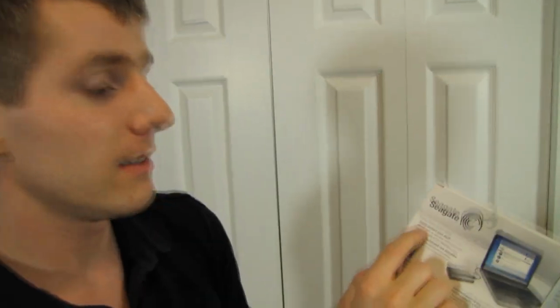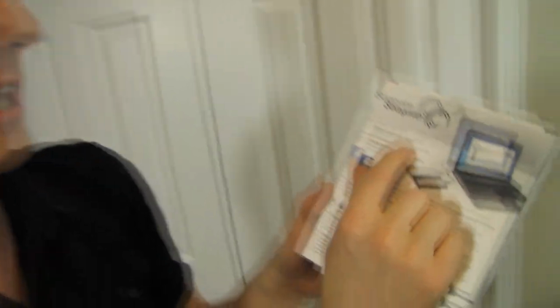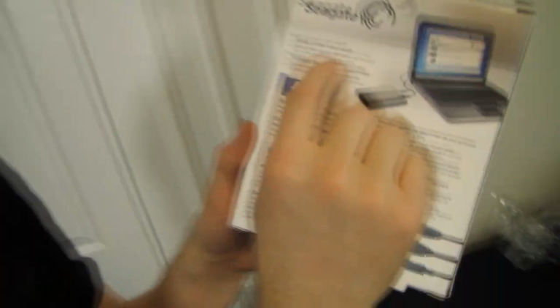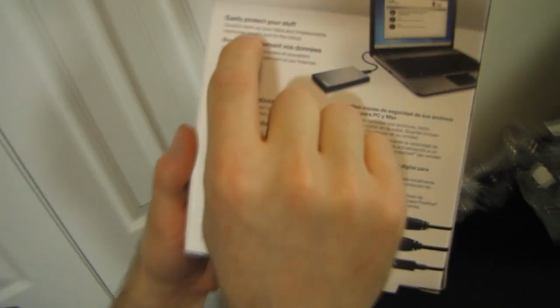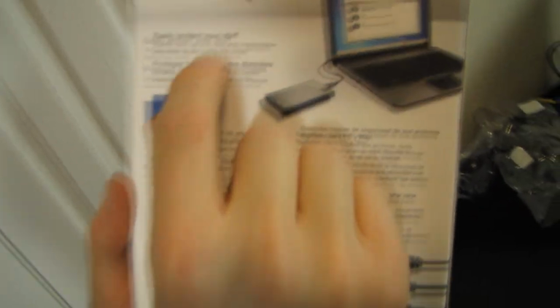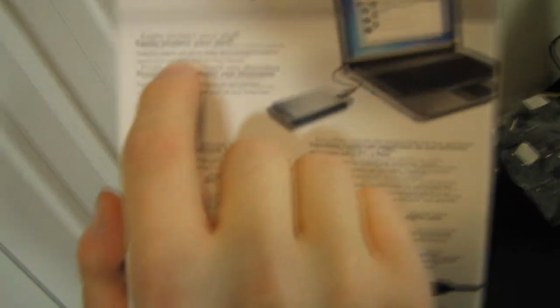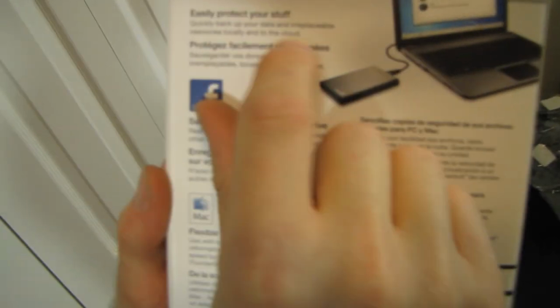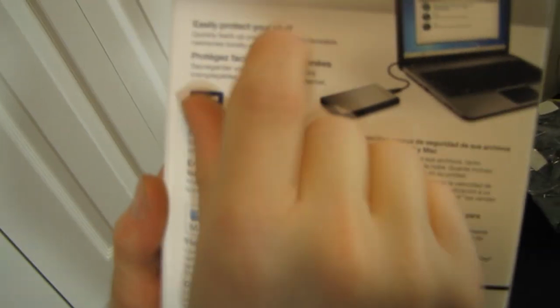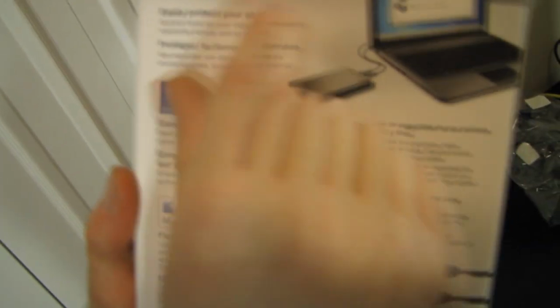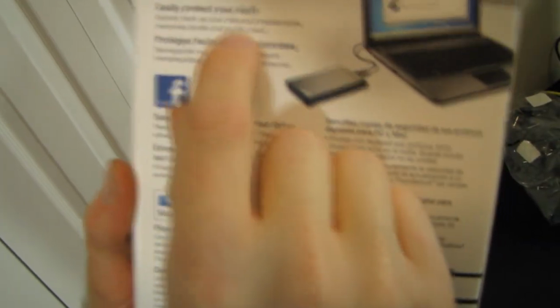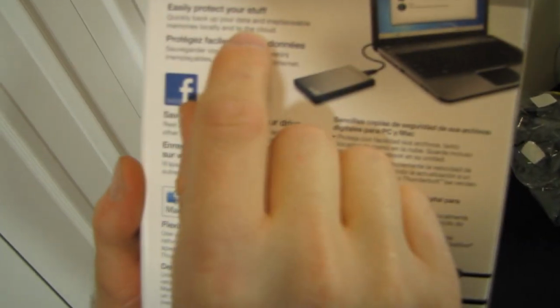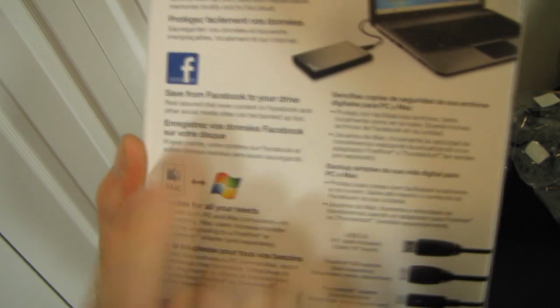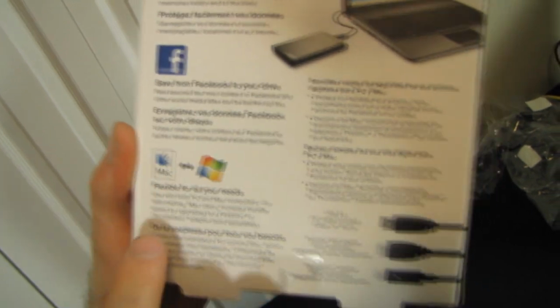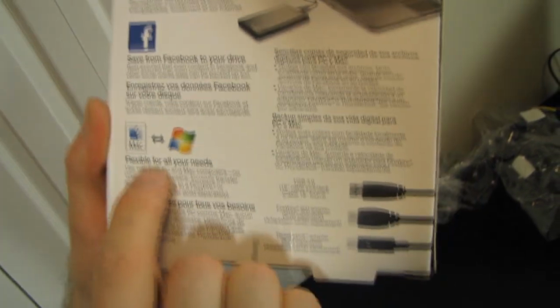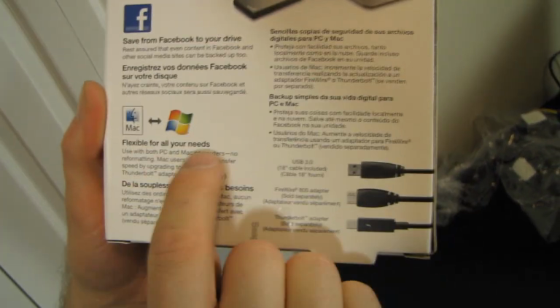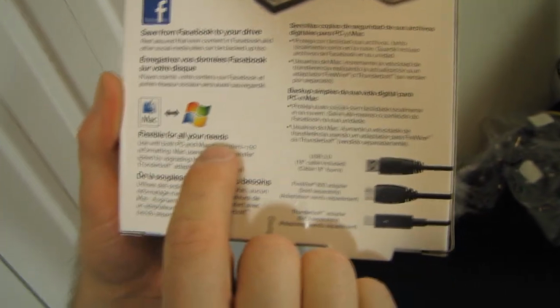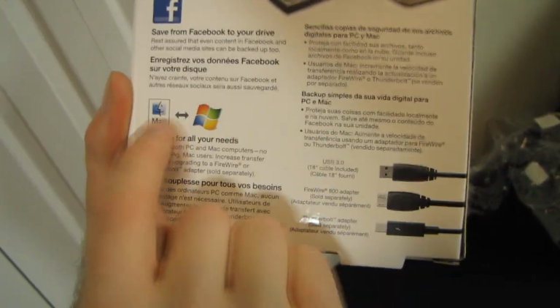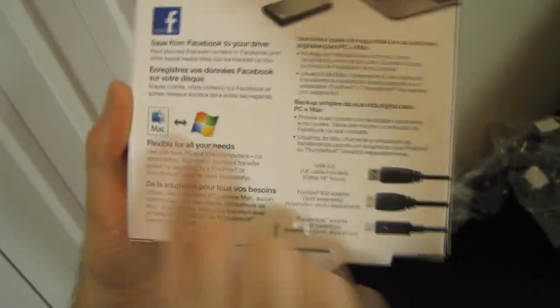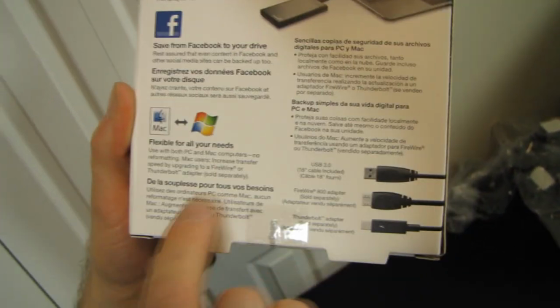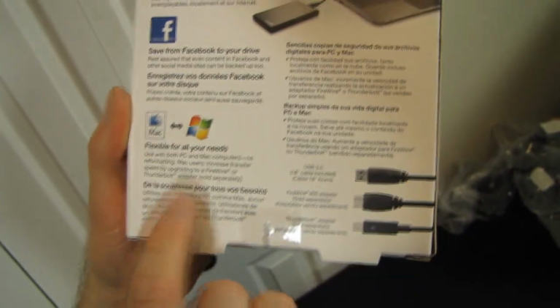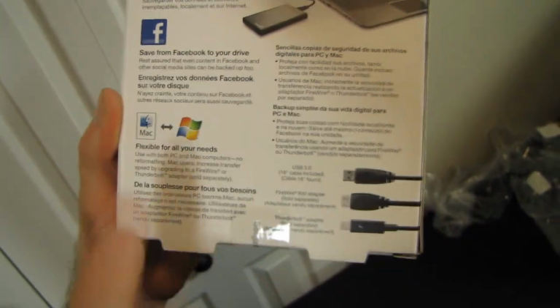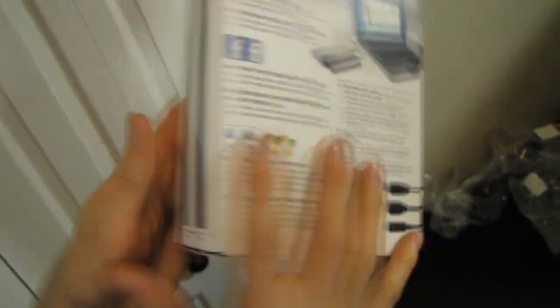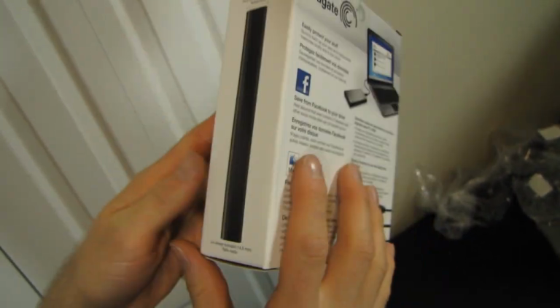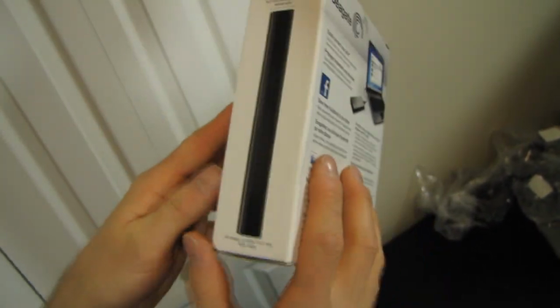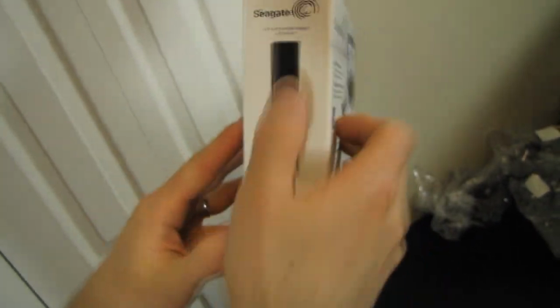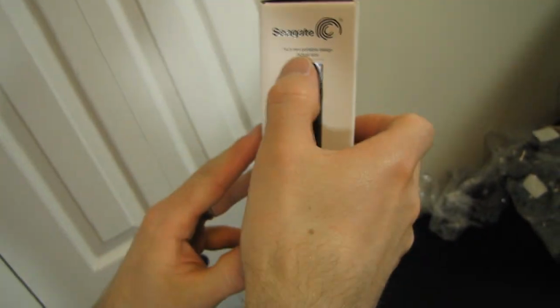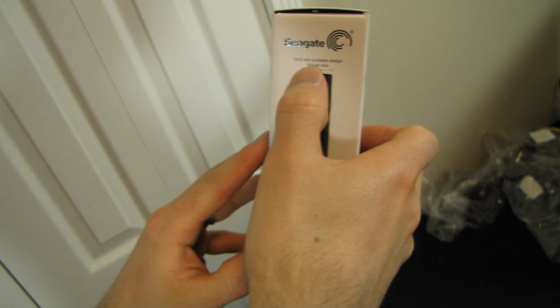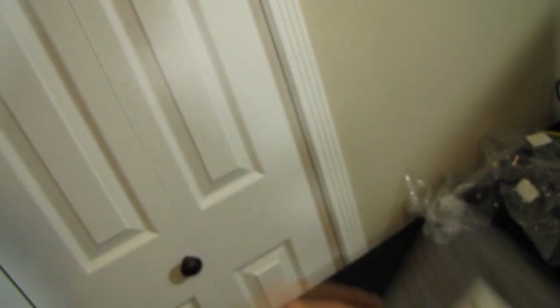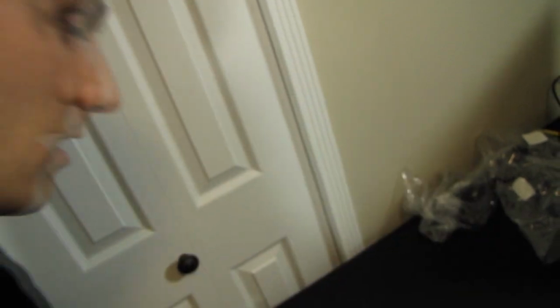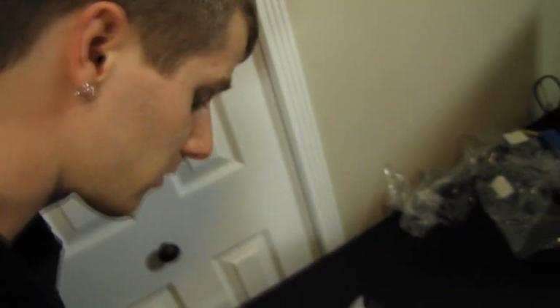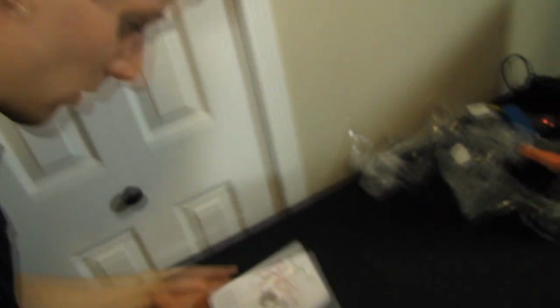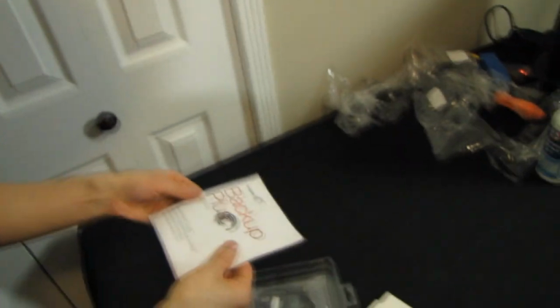Easily back up all of your other stuff locally and to the cloud. Helps you protect all of that good stuff and is flexible for all your needs — Mac or PC. I think we've harped on that enough. It was also very slim, so let's go ahead and open it up.